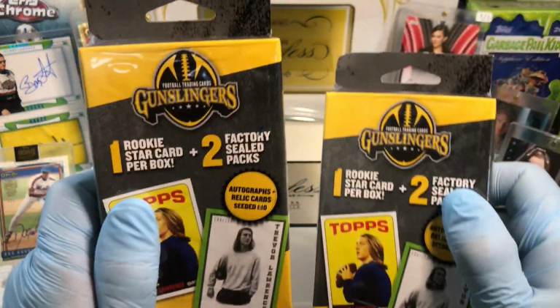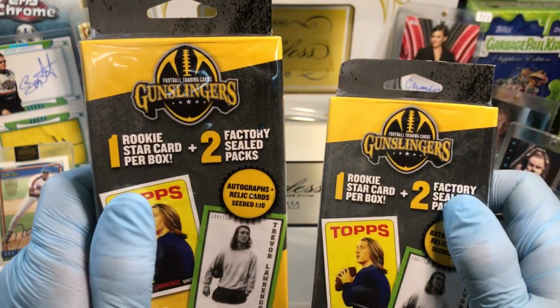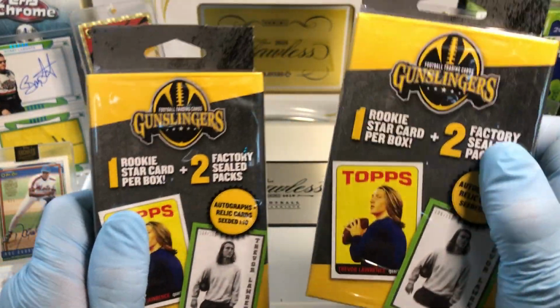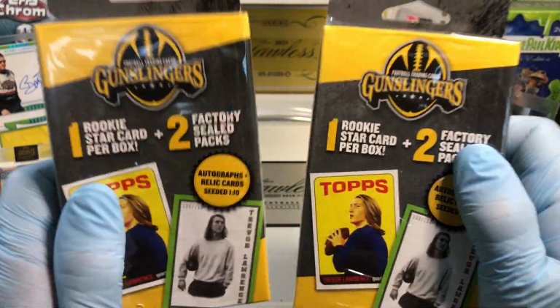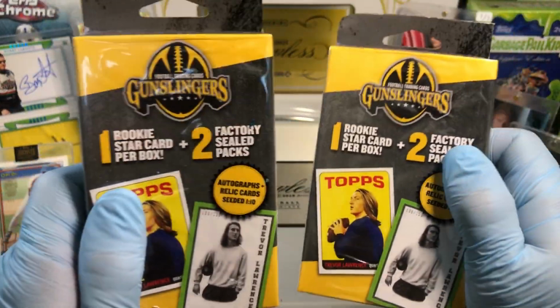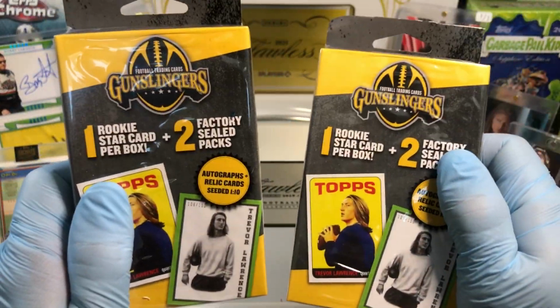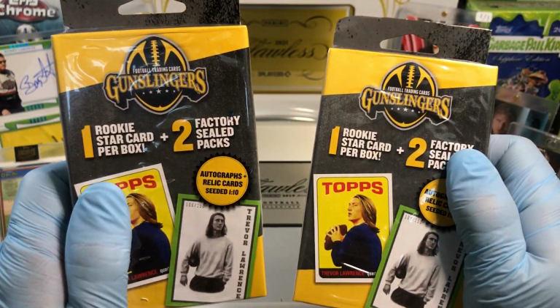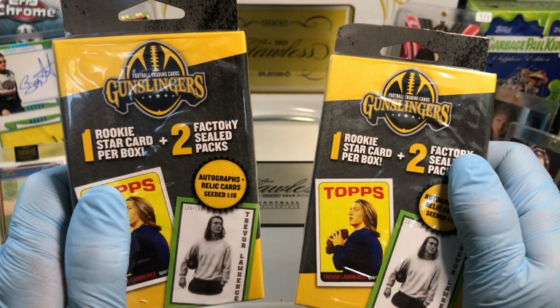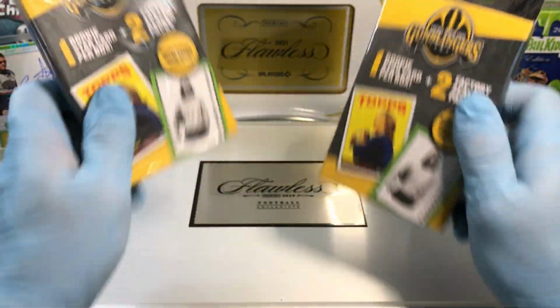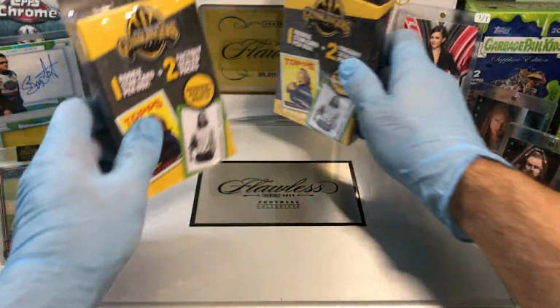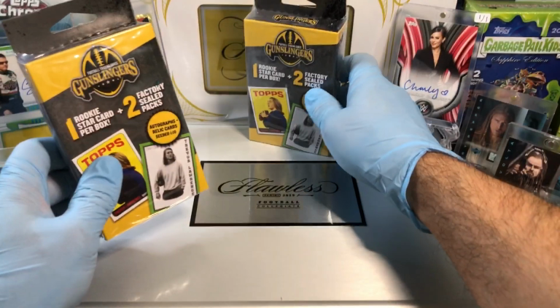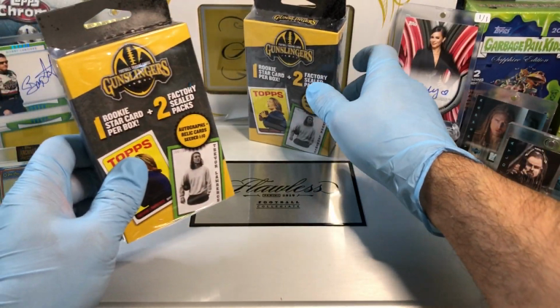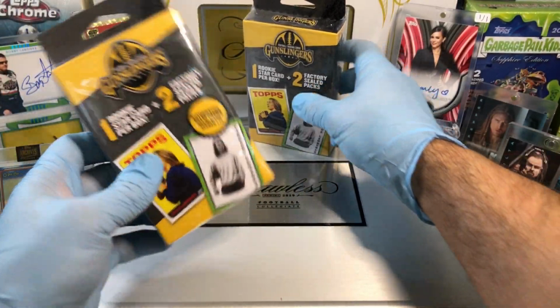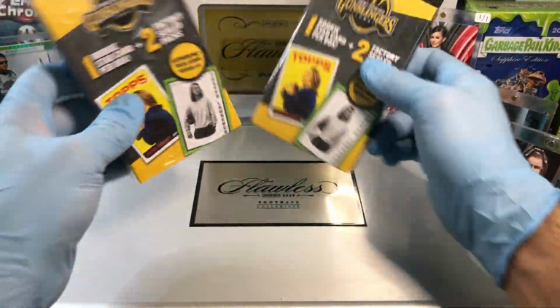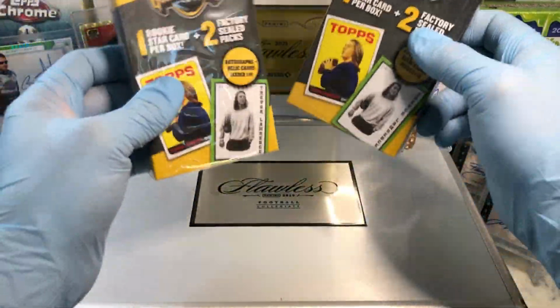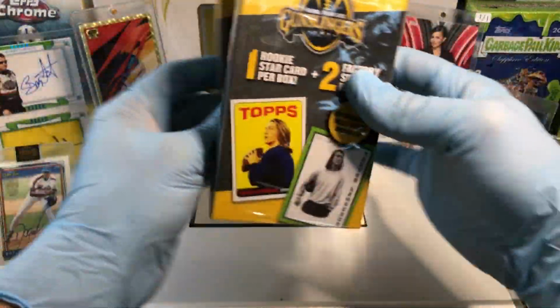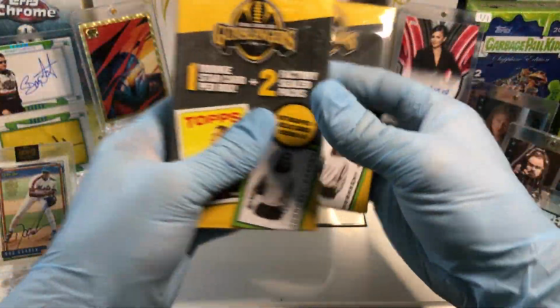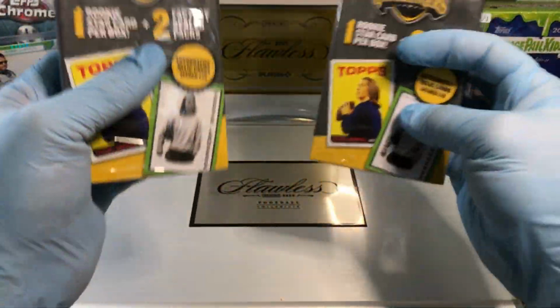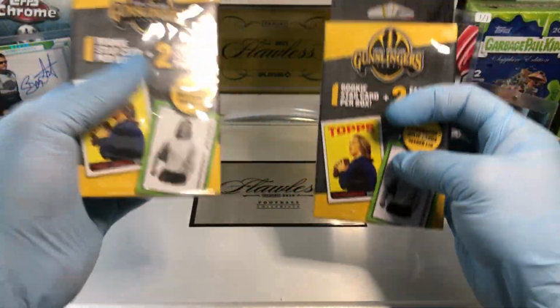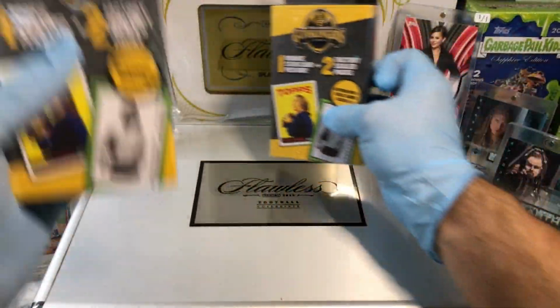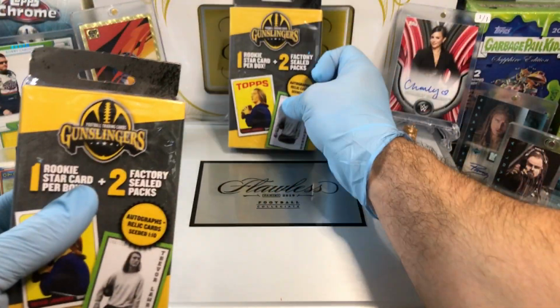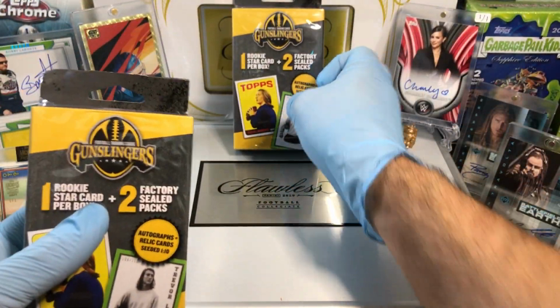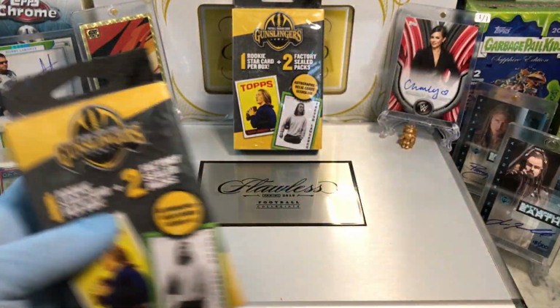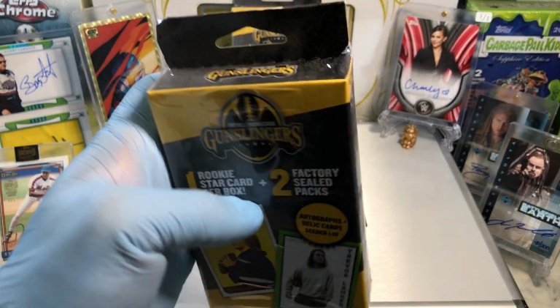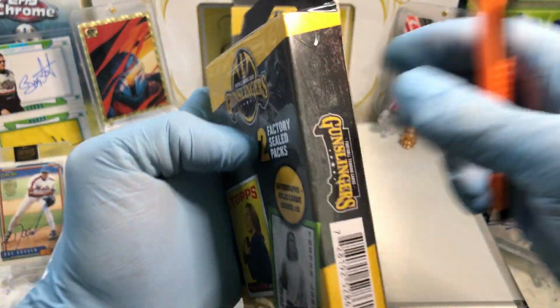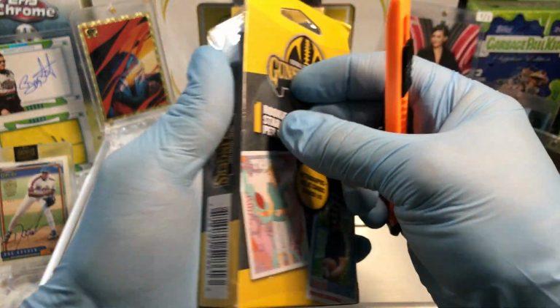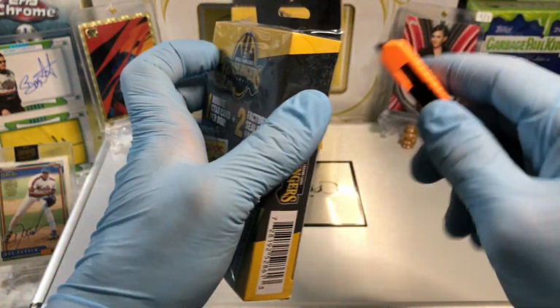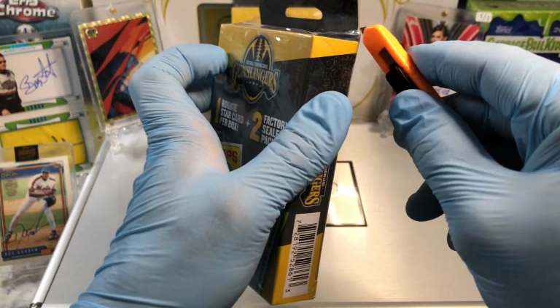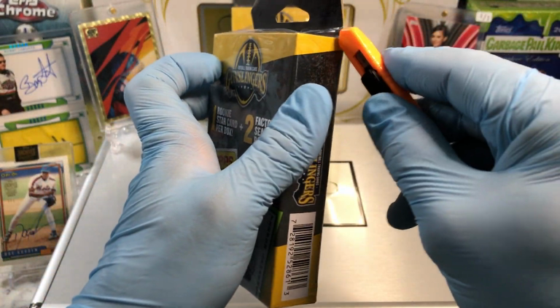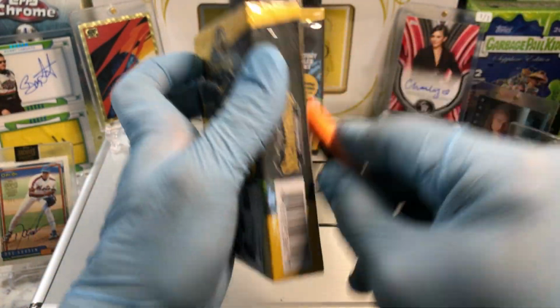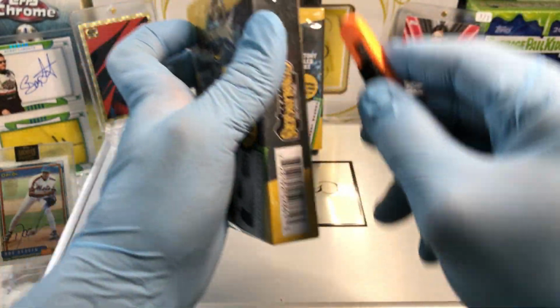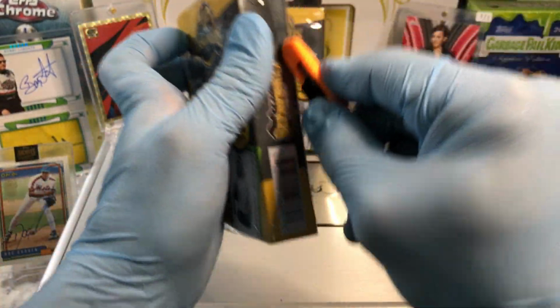Alright, let's get the show on the road. Hanger box versus hanger box — let's see who wins this one. We'll do this one first. Here we go, let's see if we can get something good.